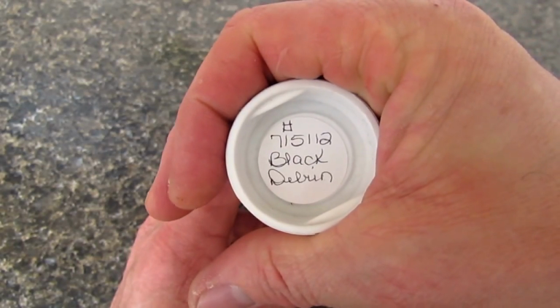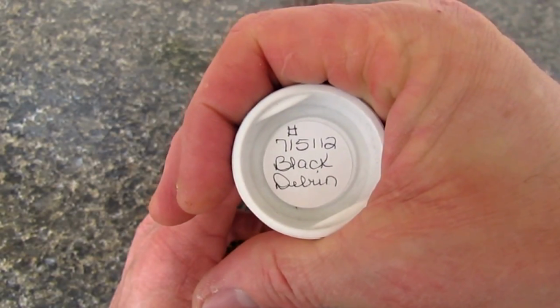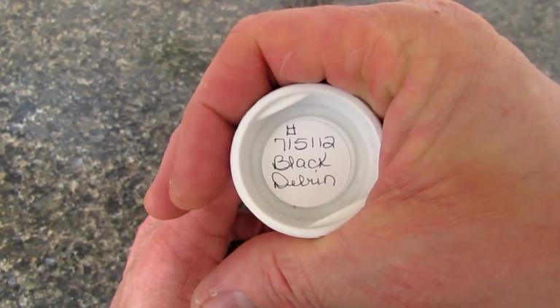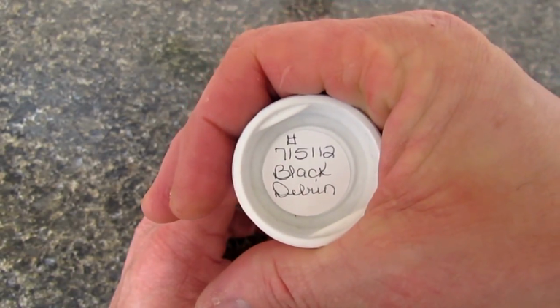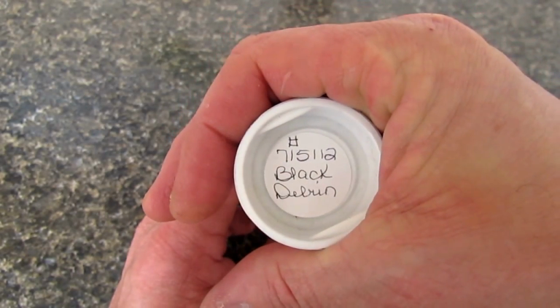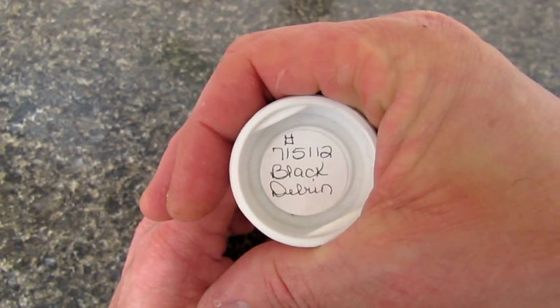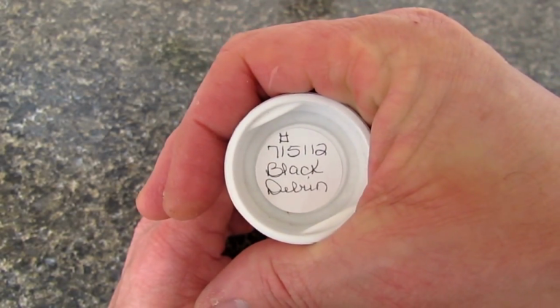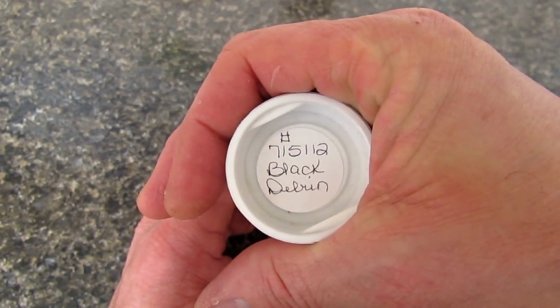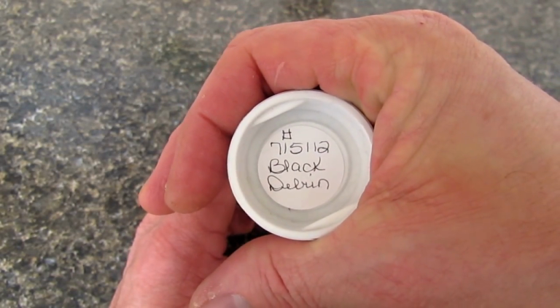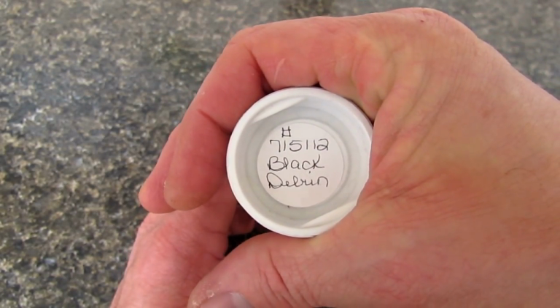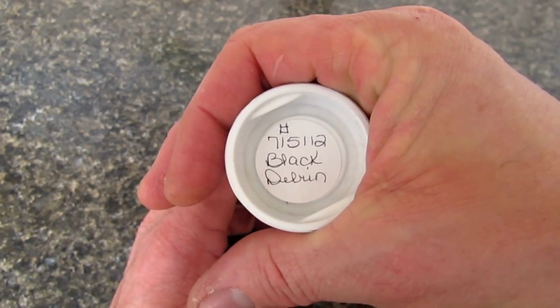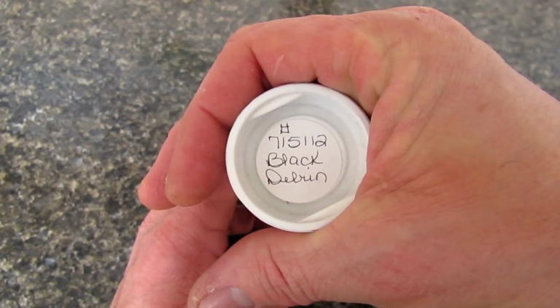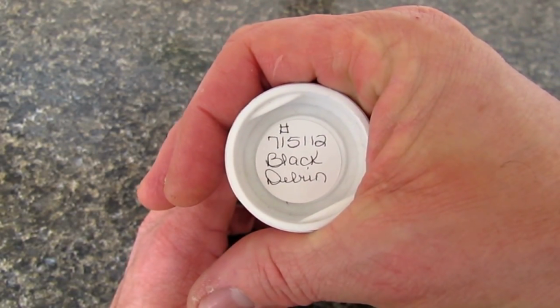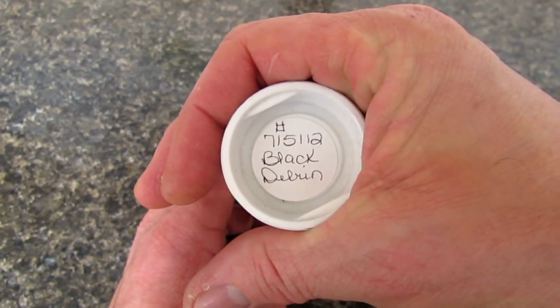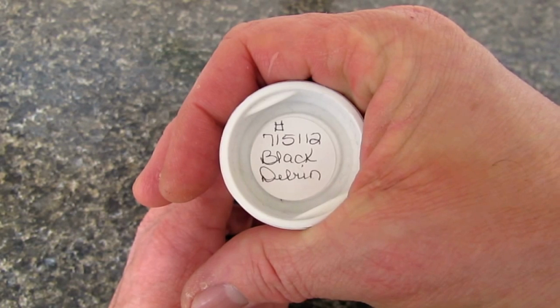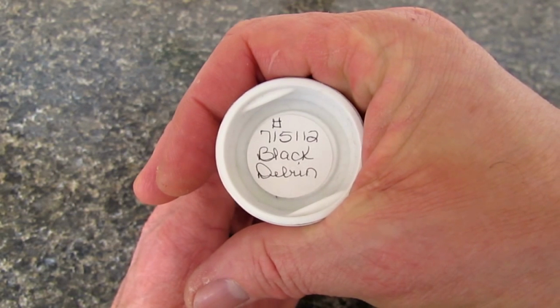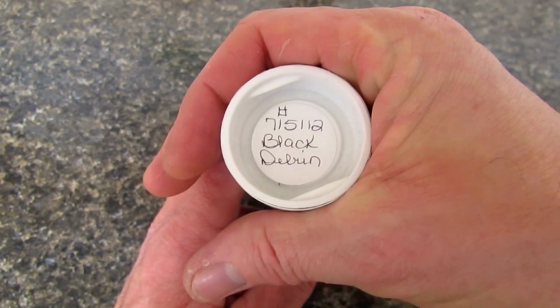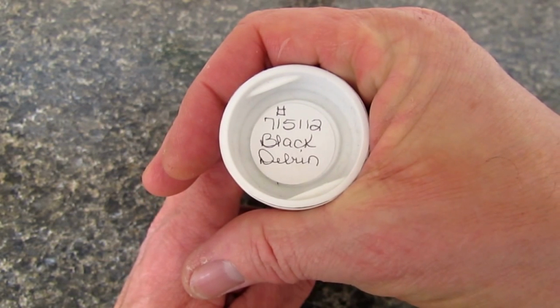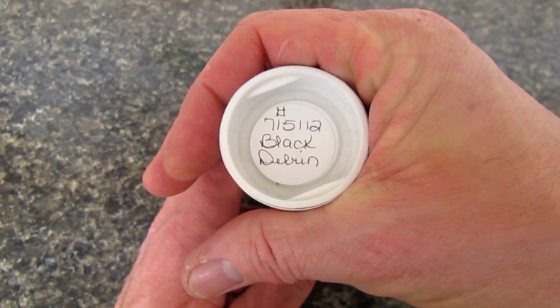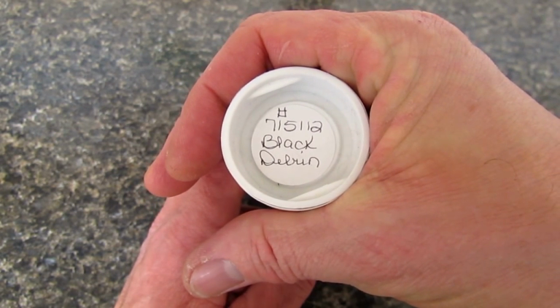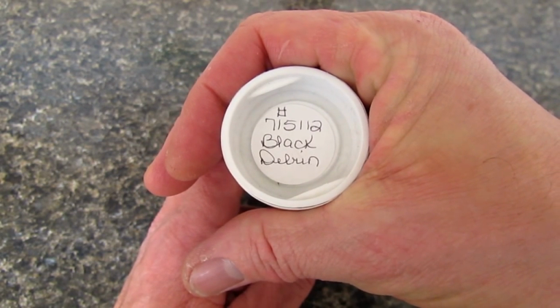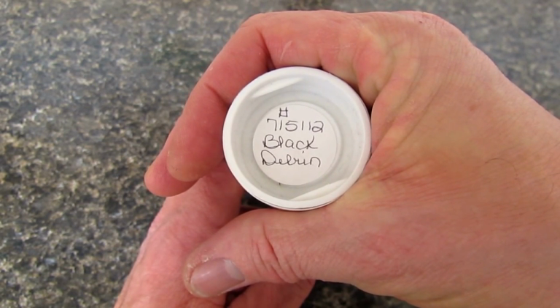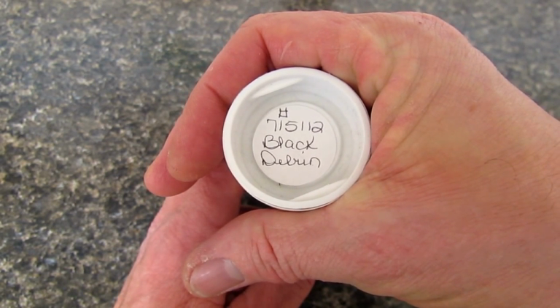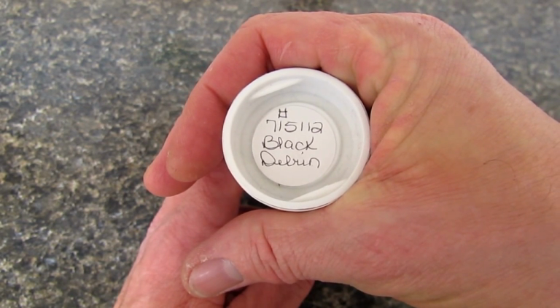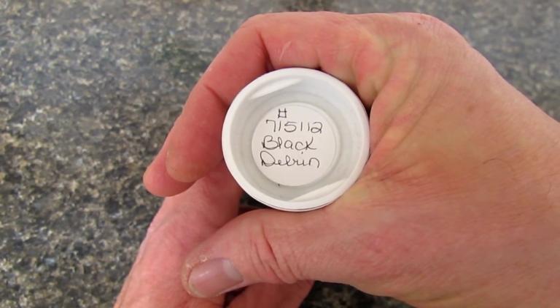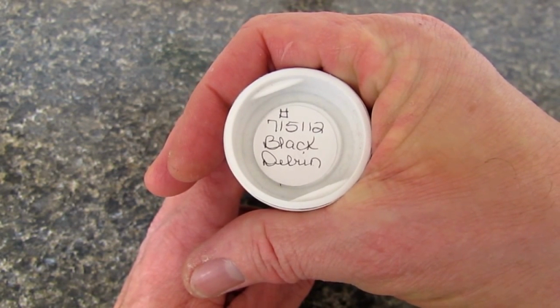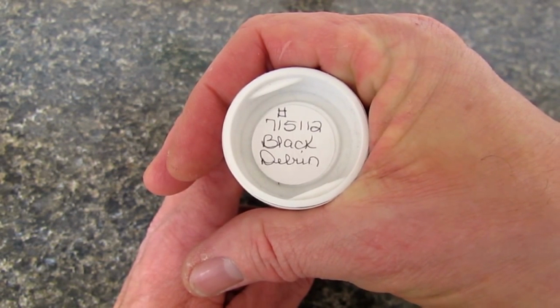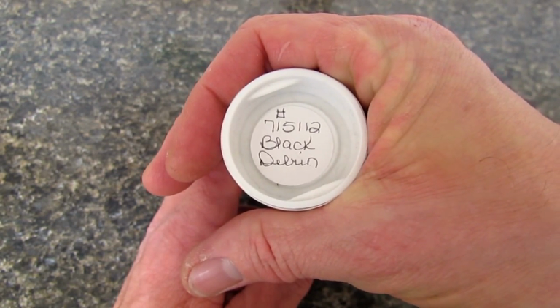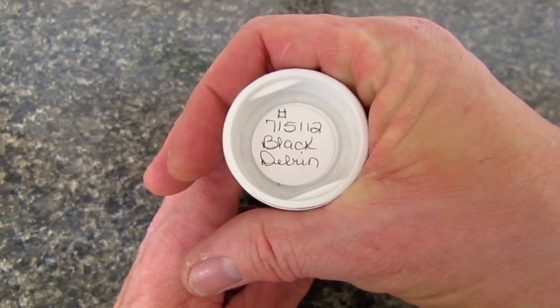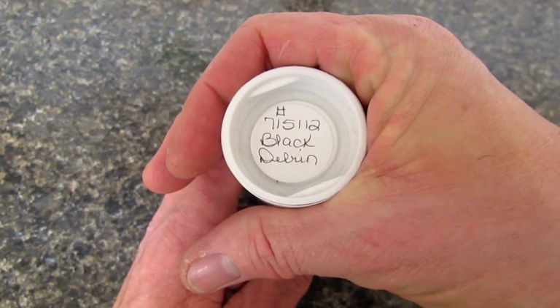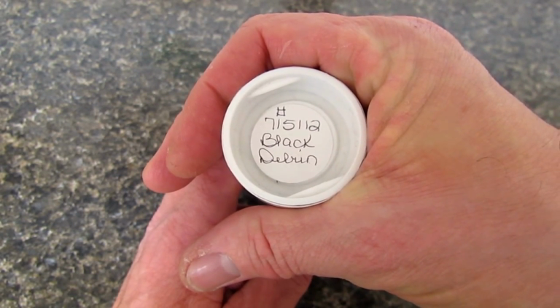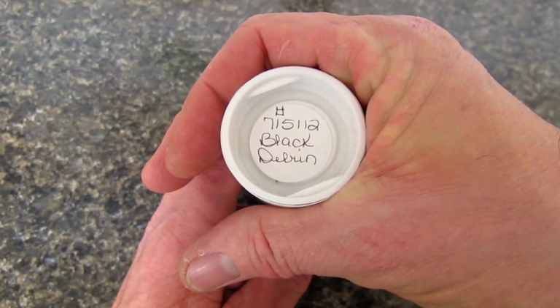It's a number 71. It says Black Delrin. Stick with me, guys. We'll open up the tube and see what's inside.